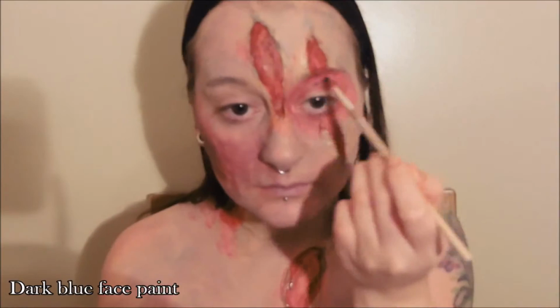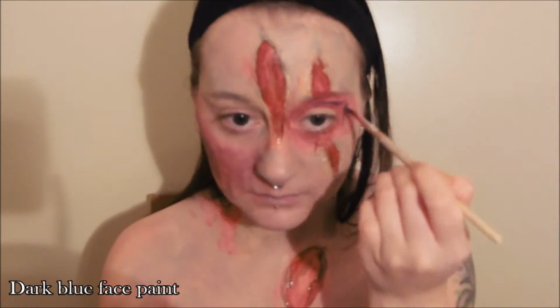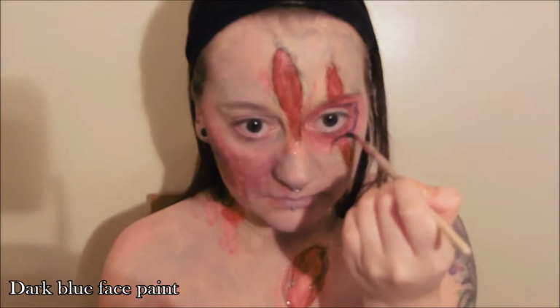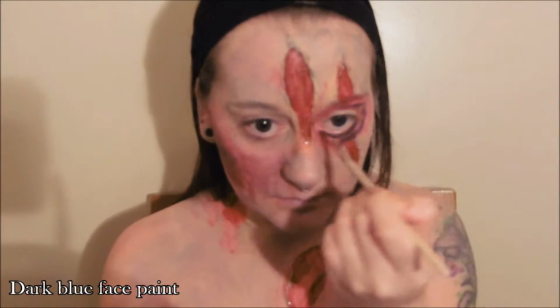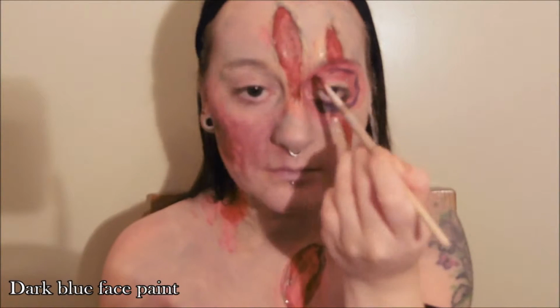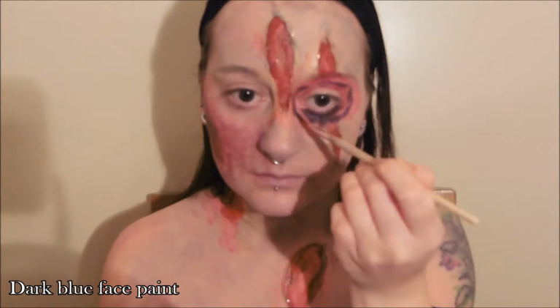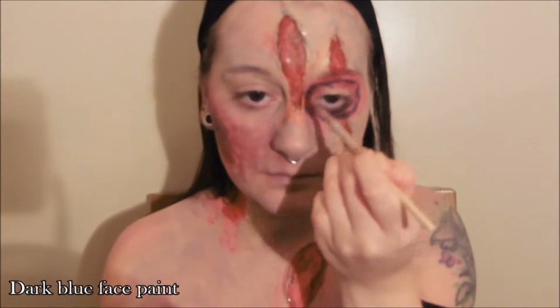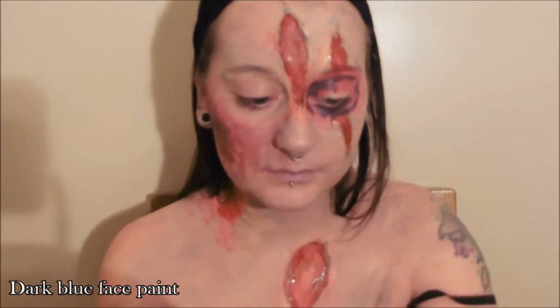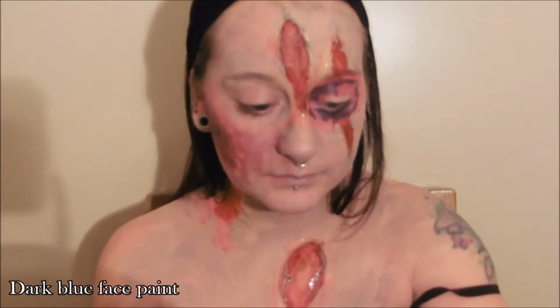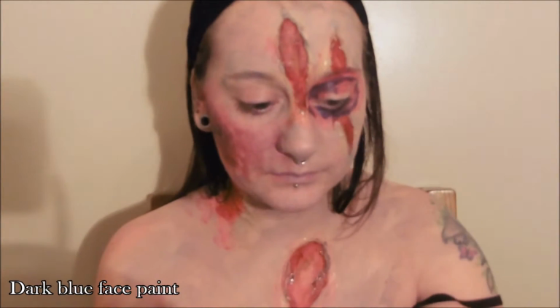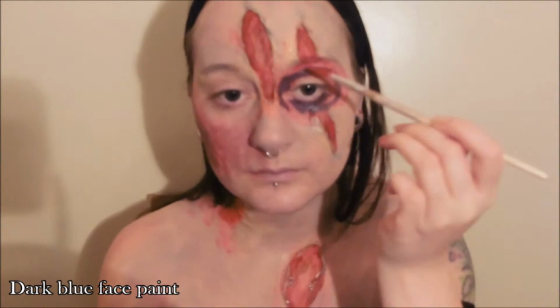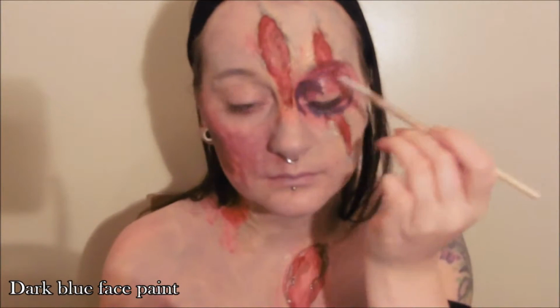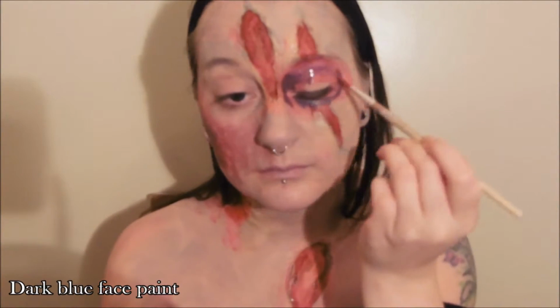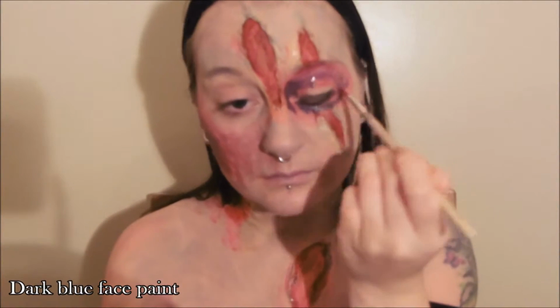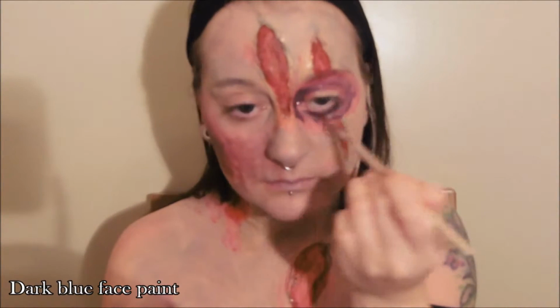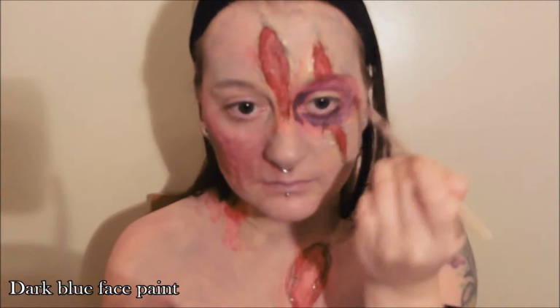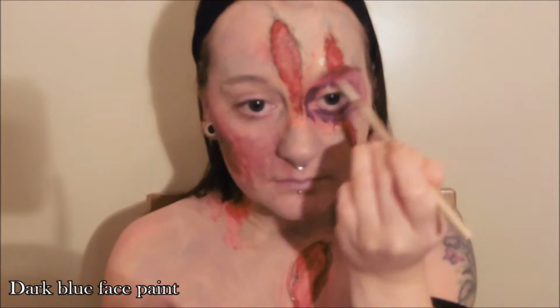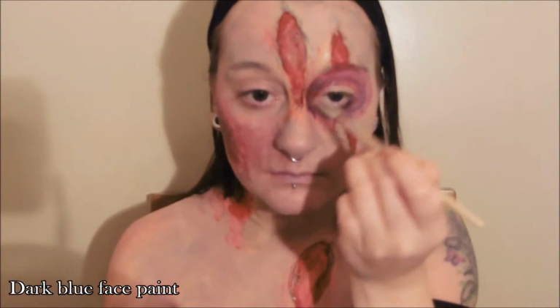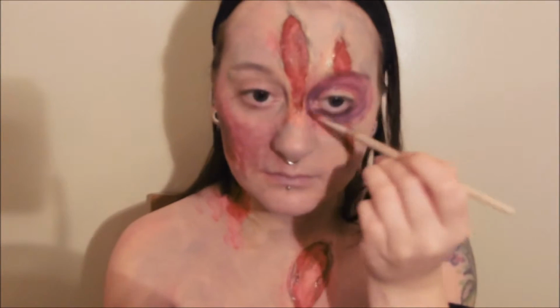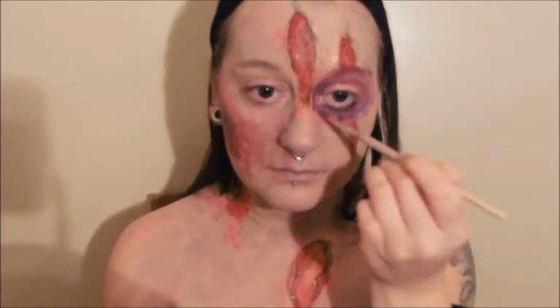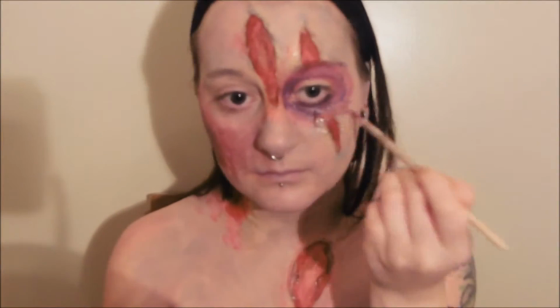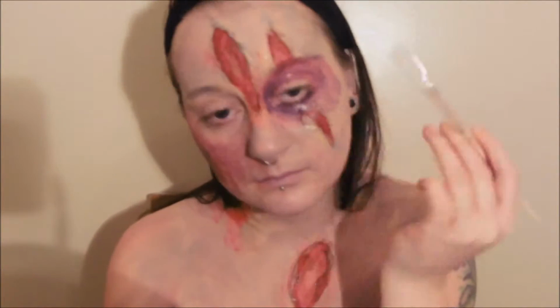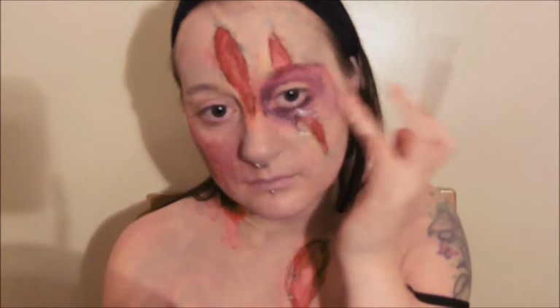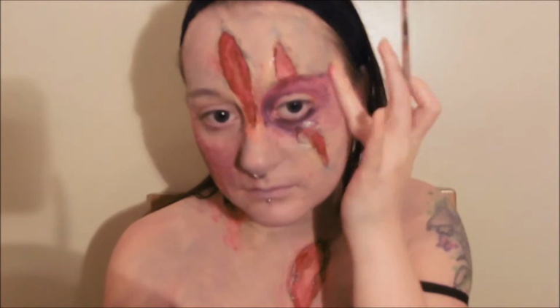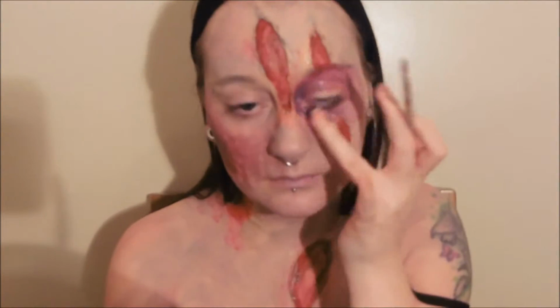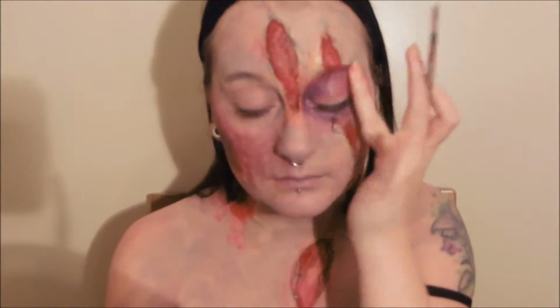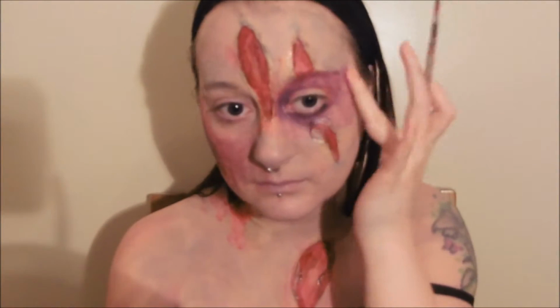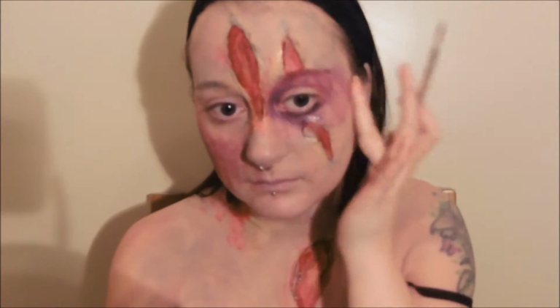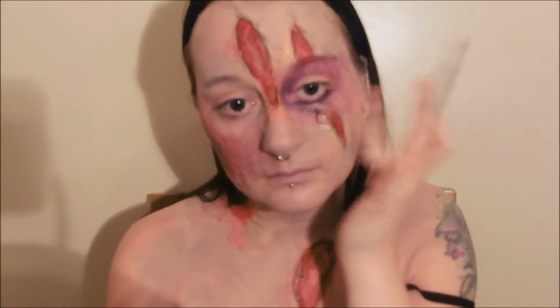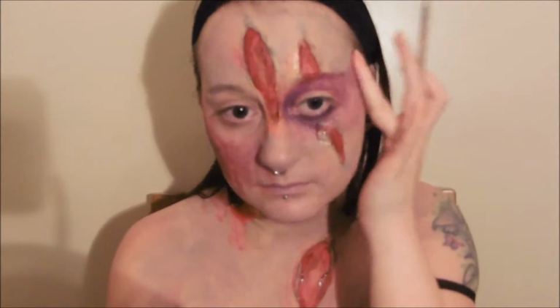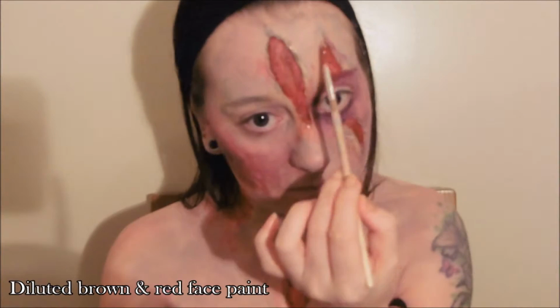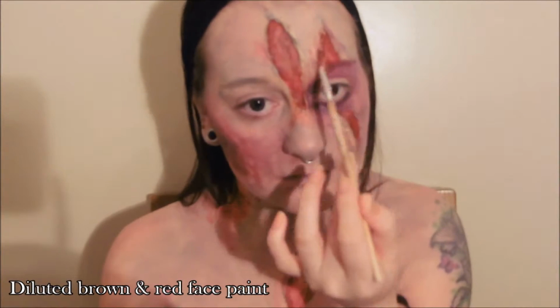For bruising you can also use a little bit of dark blue face paint on top of your red just to add to that bruised effect. Just make sure you pat it out well with your finger to make sure it's nice and blended.